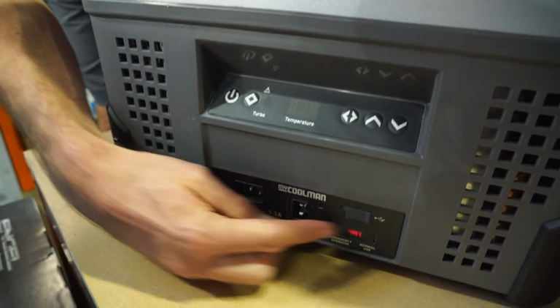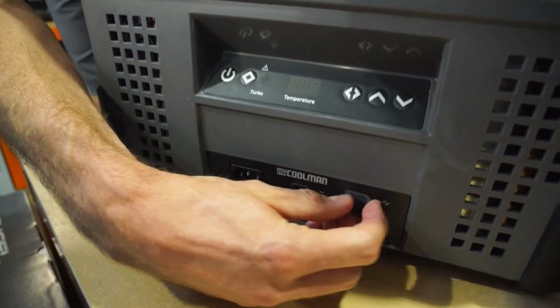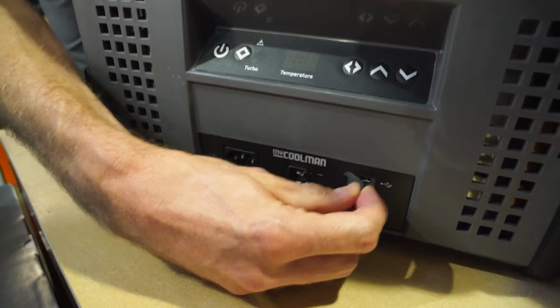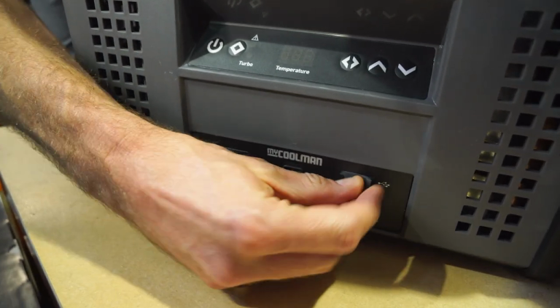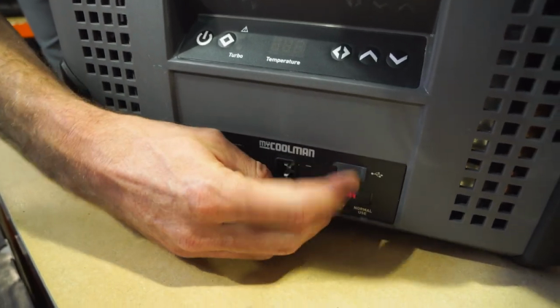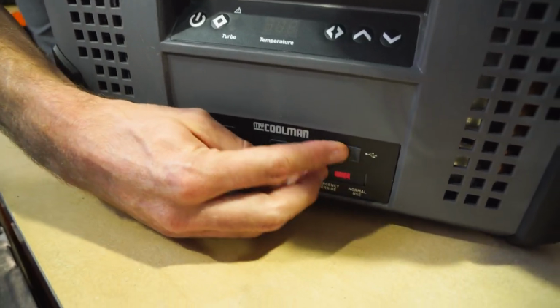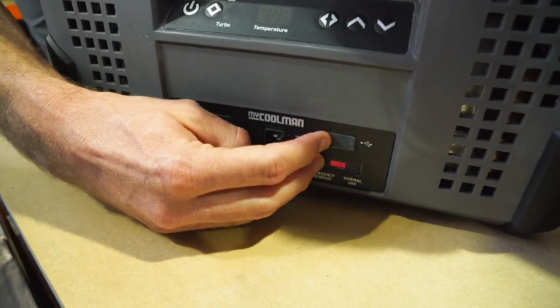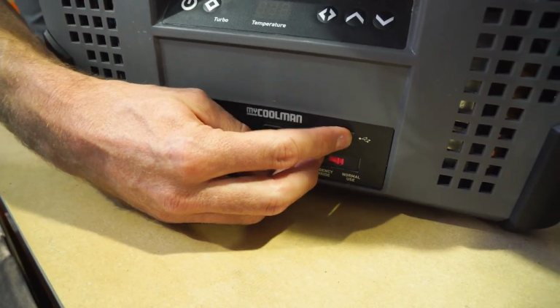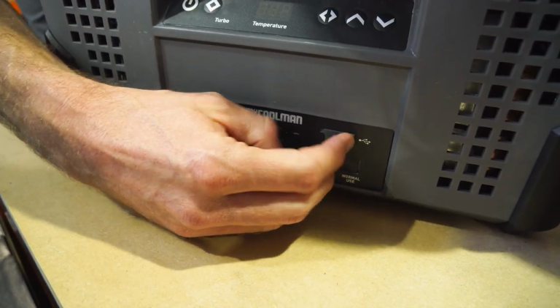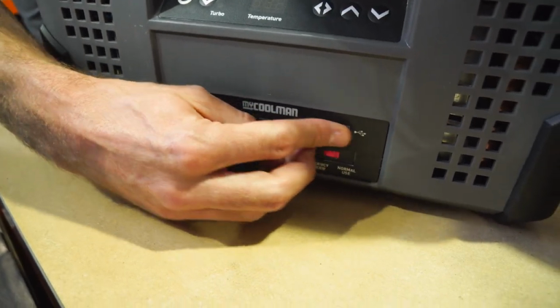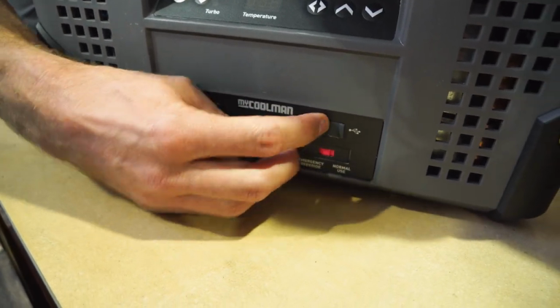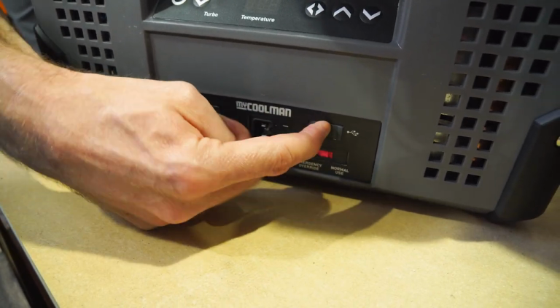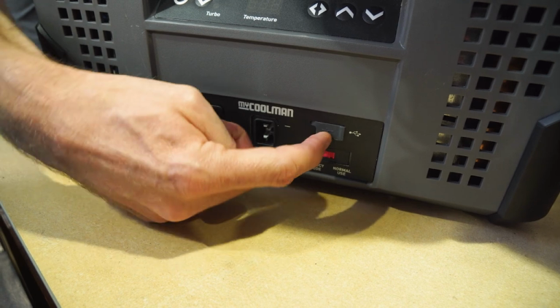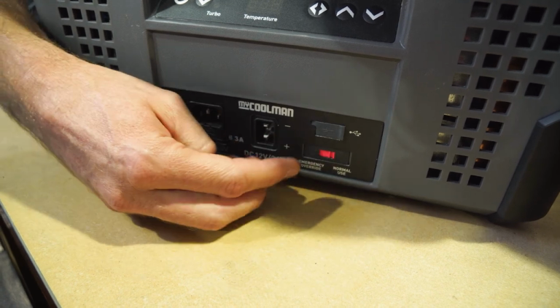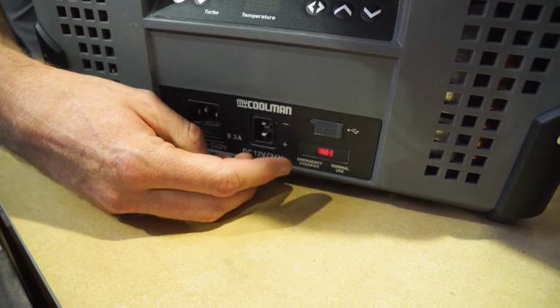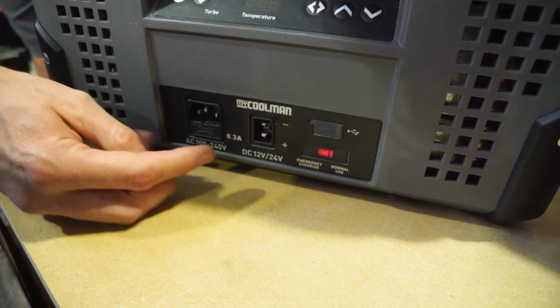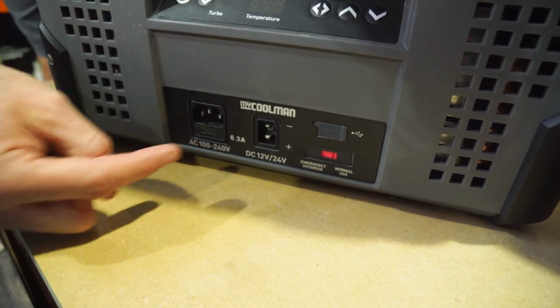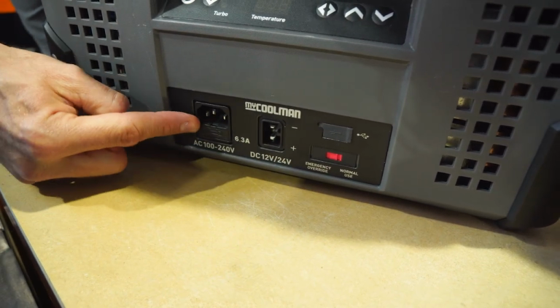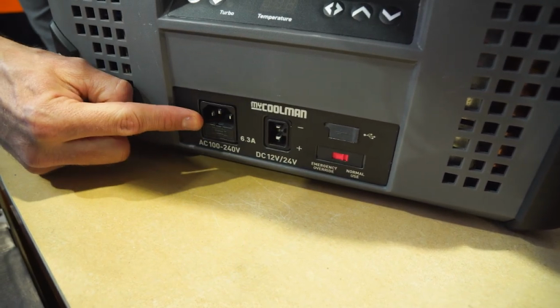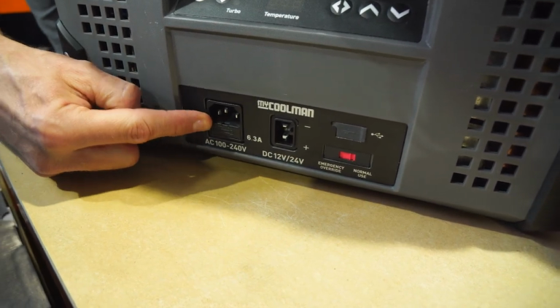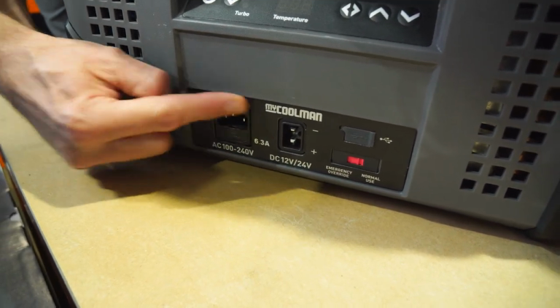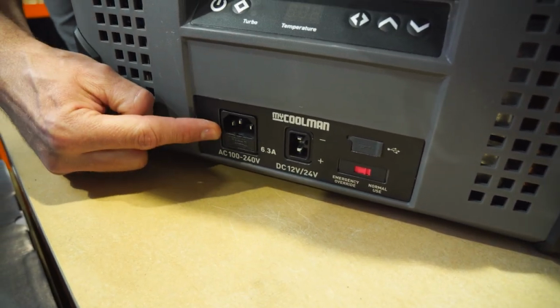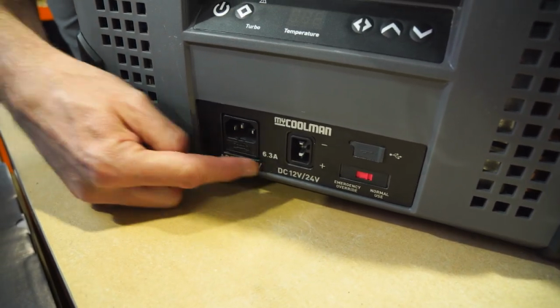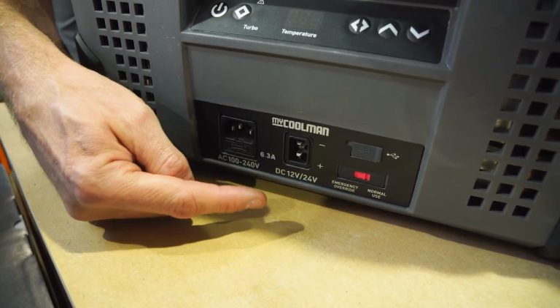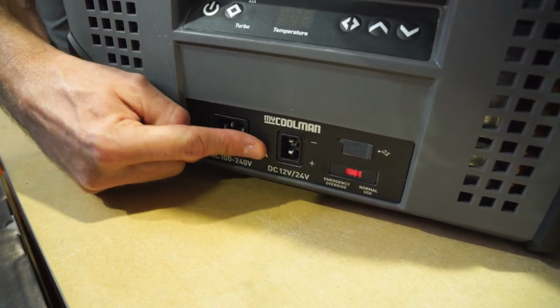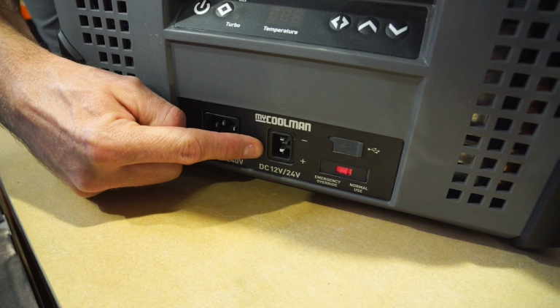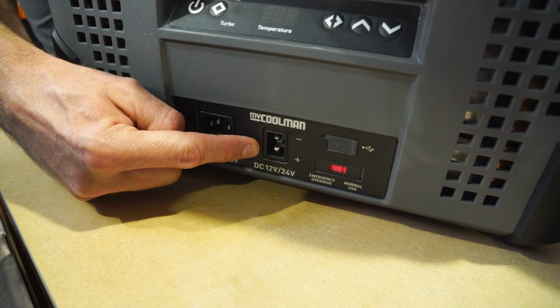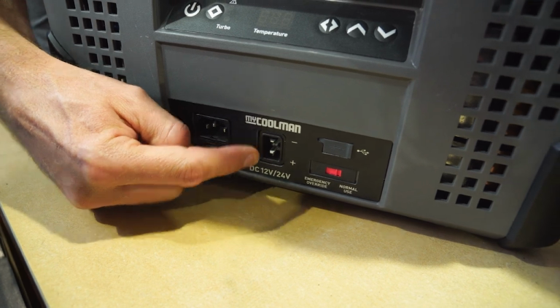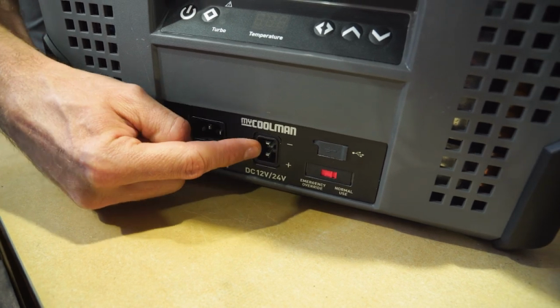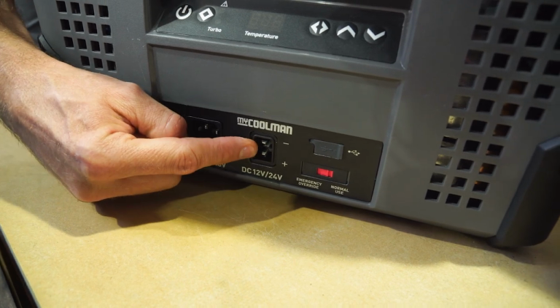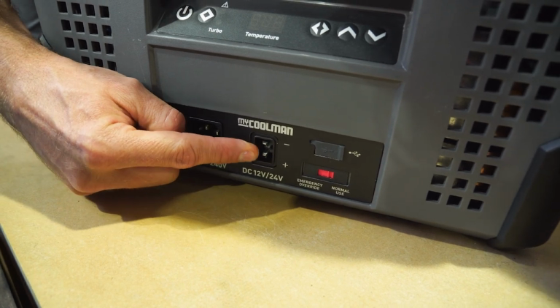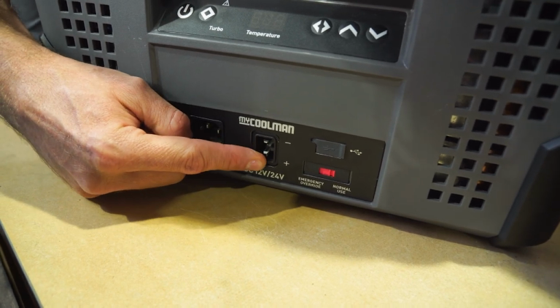Below that there's a USB port for charging — about a 3,000 milliamp hour USB port. There's also 240 volt power access here and a second 12 or 24 volt power access point.